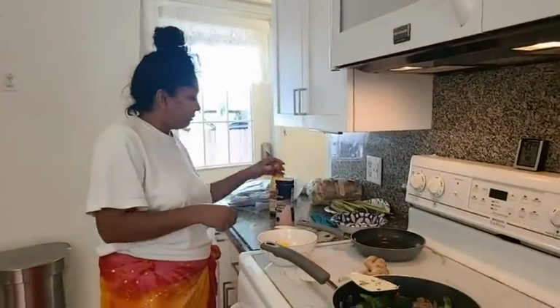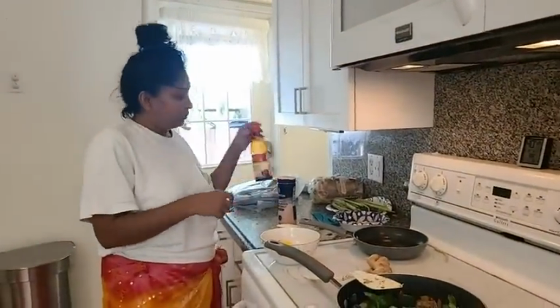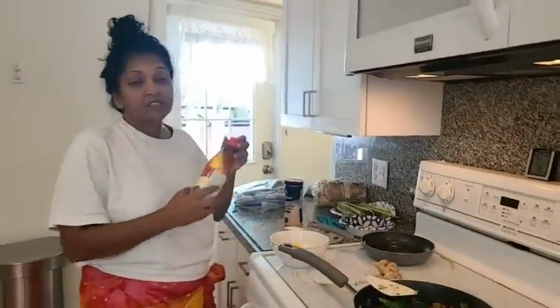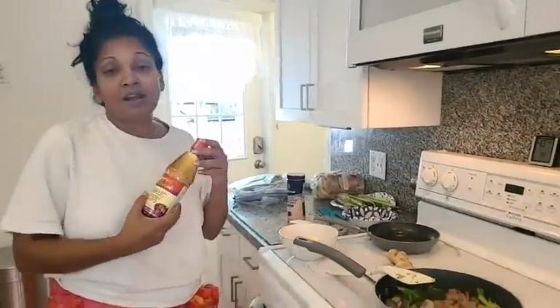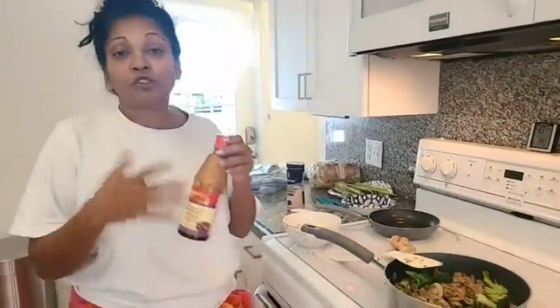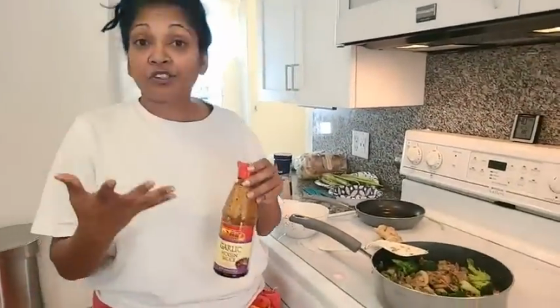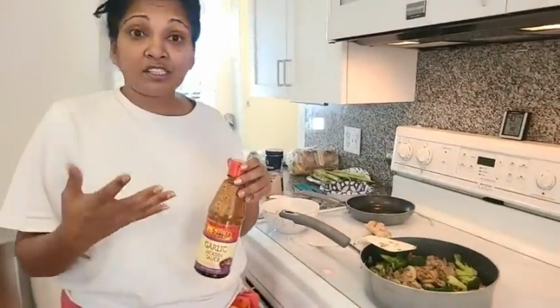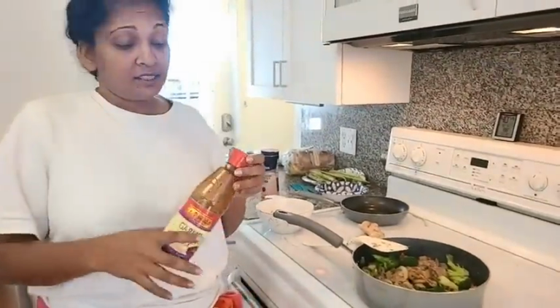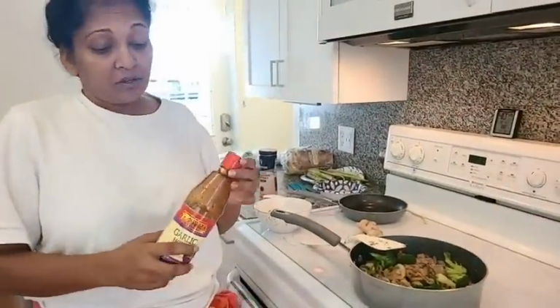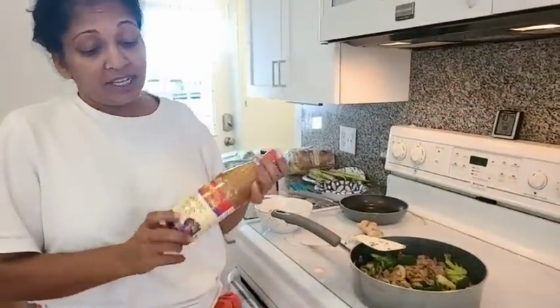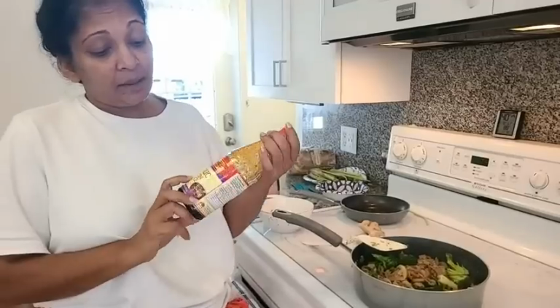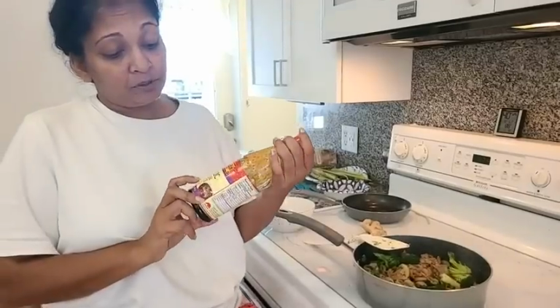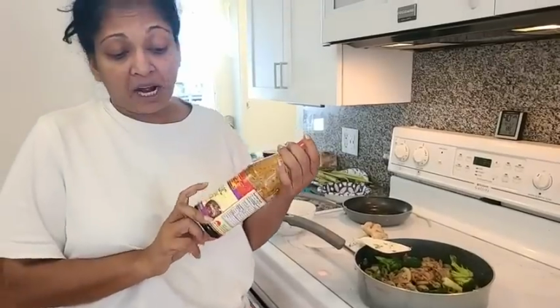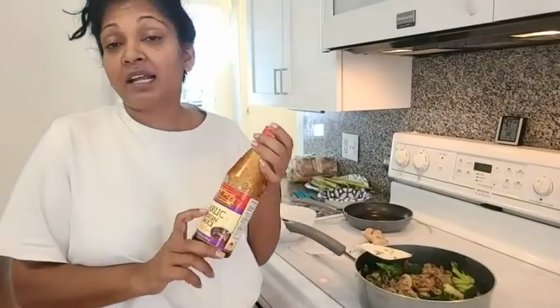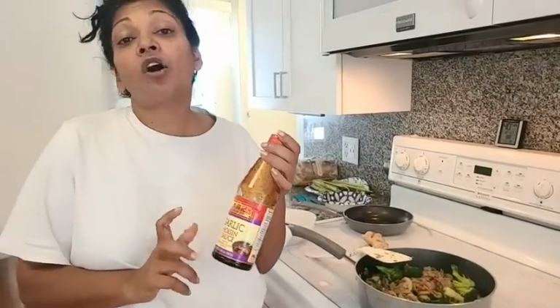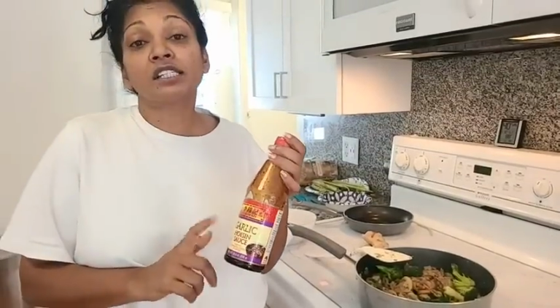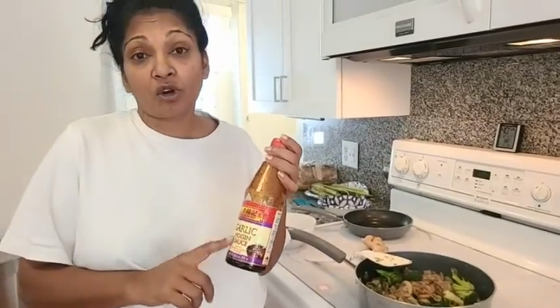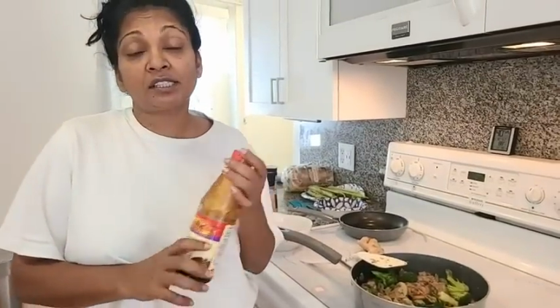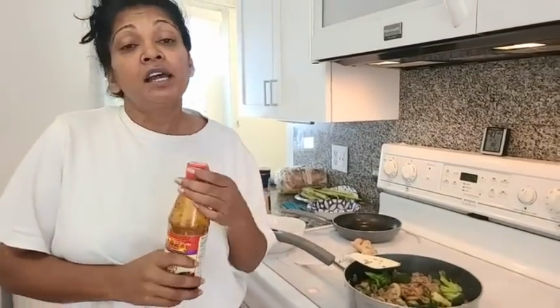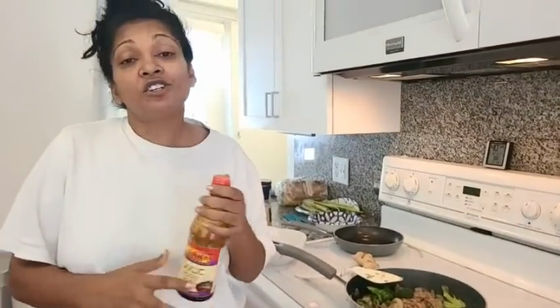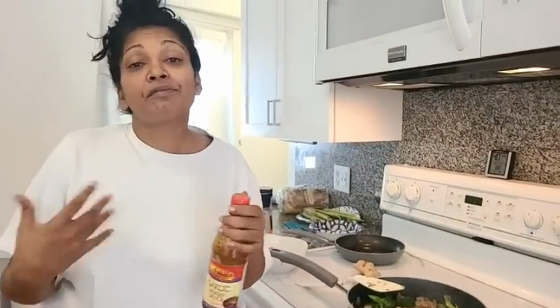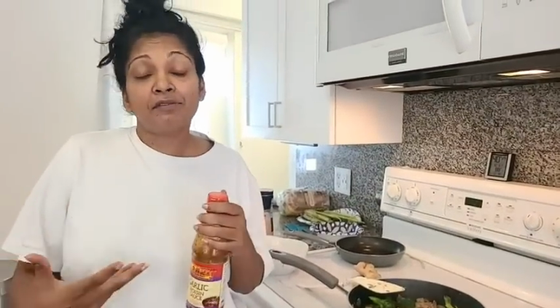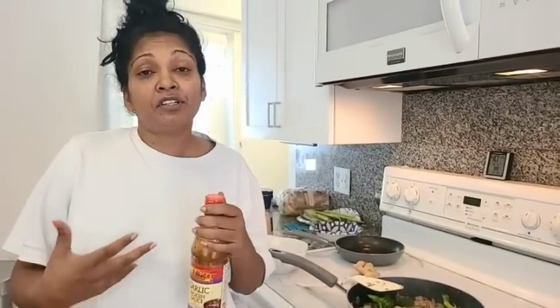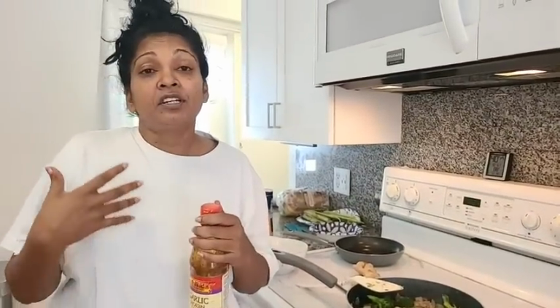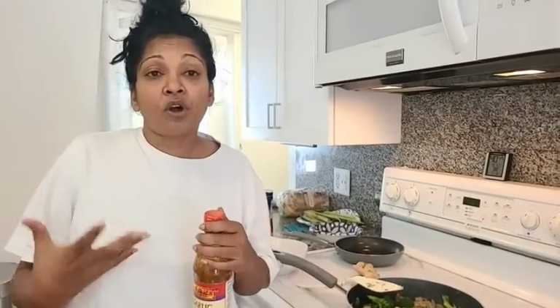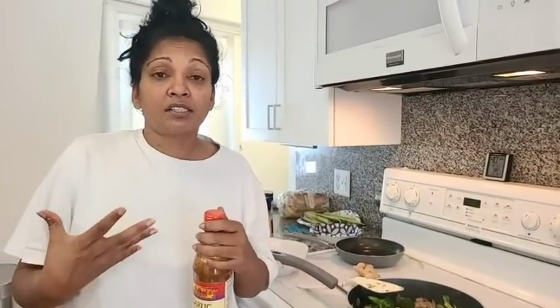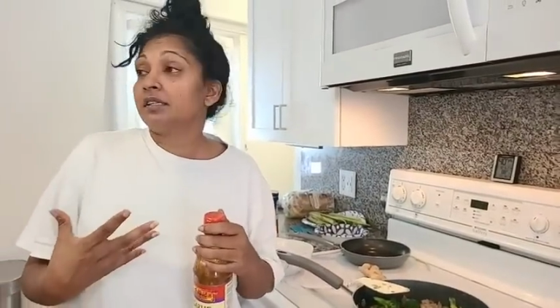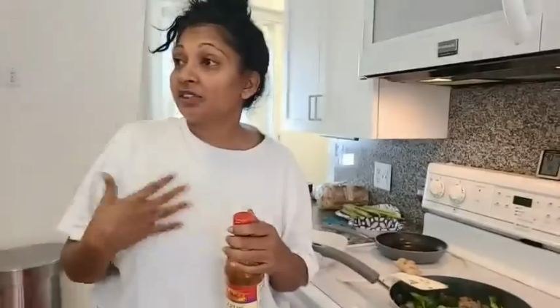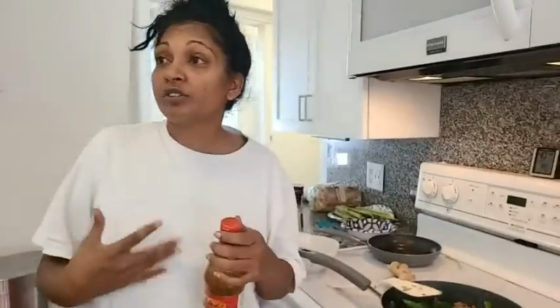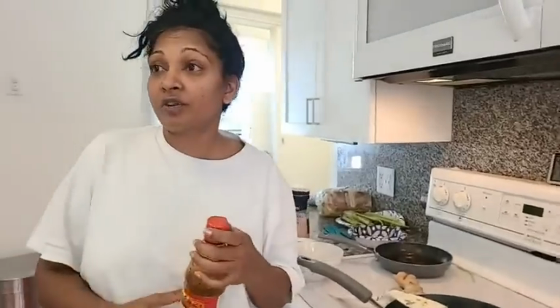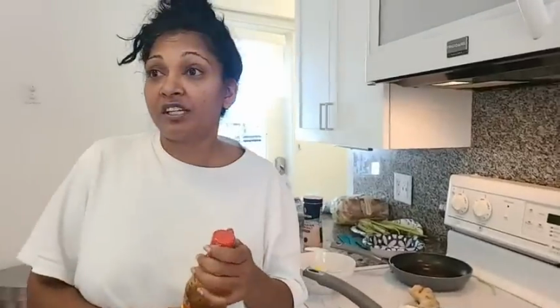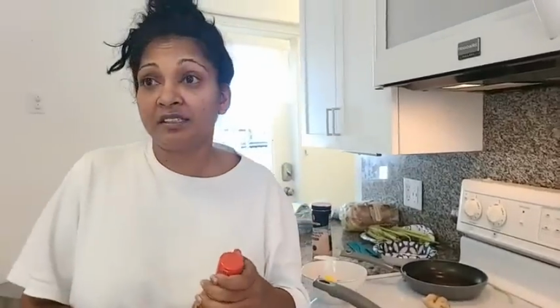Since we don't have any soy sauce or anything like that, I'm going to put some garlic poison sauce. It's just a flavored sauce, like a soy sauce. Right, Johnny?